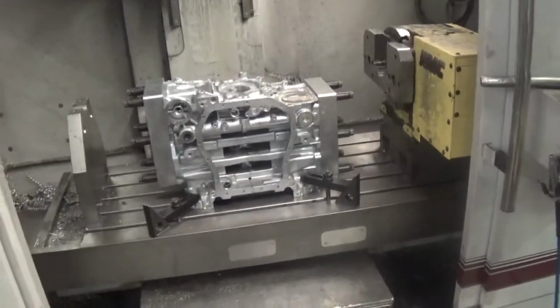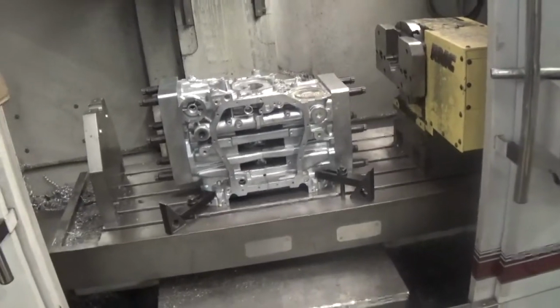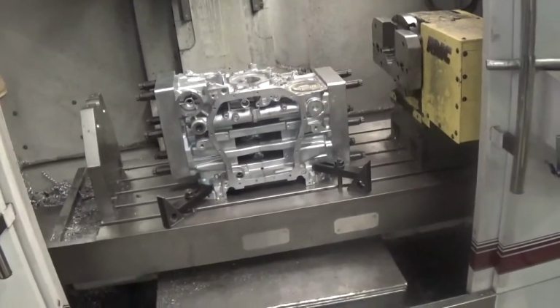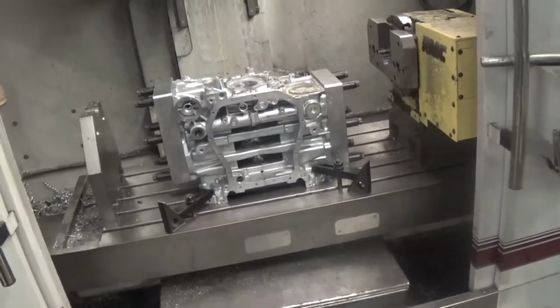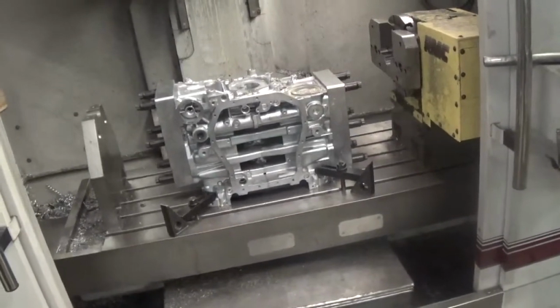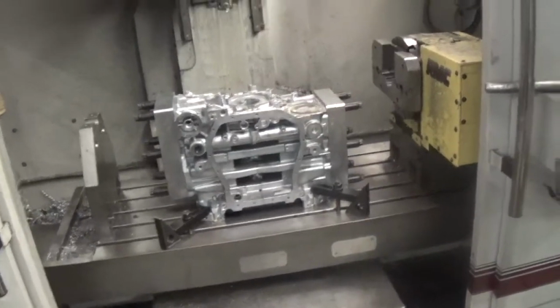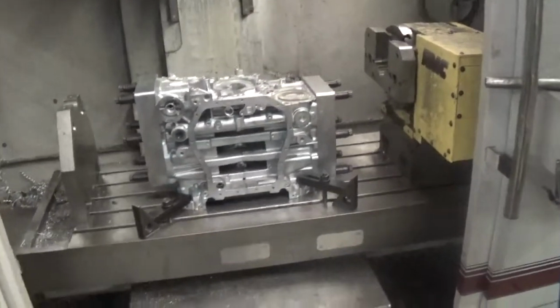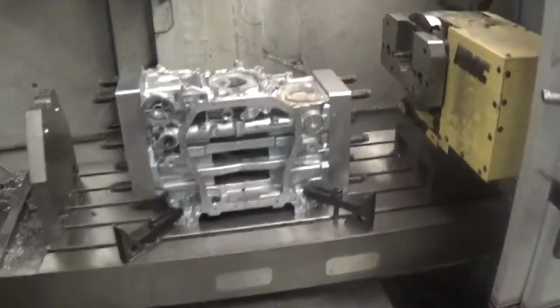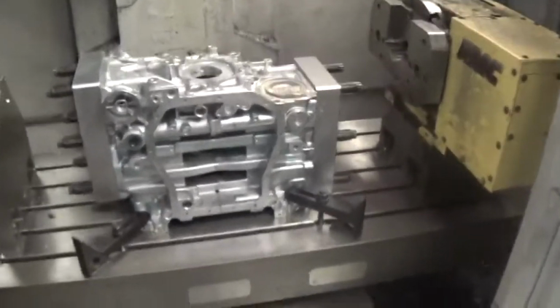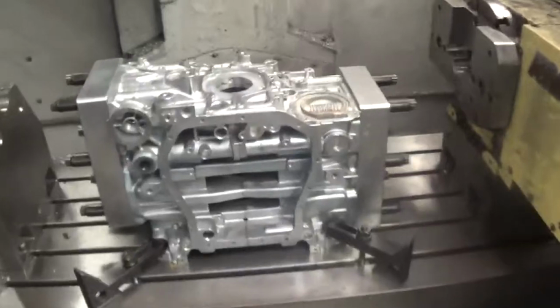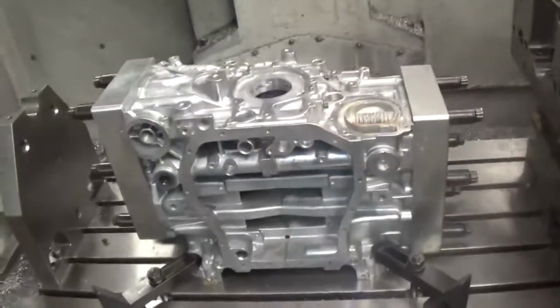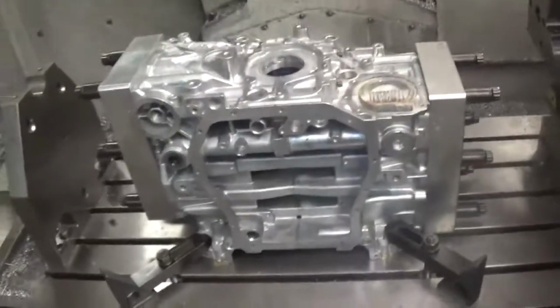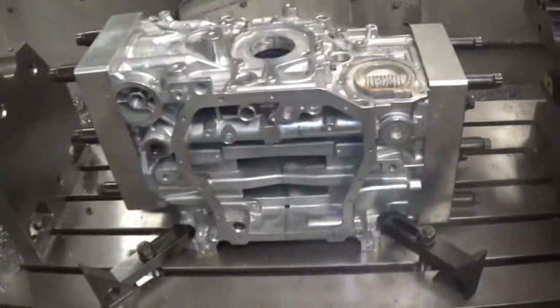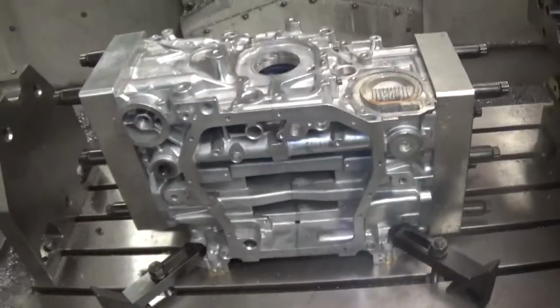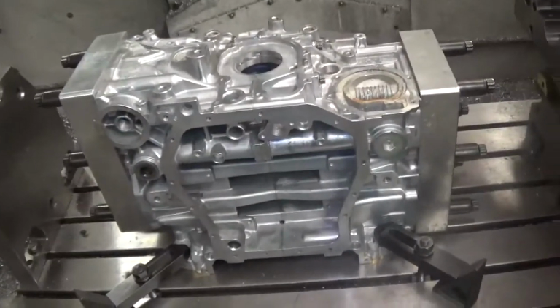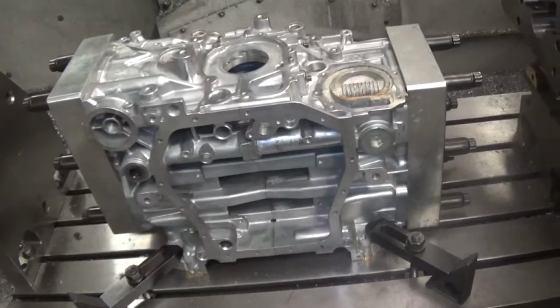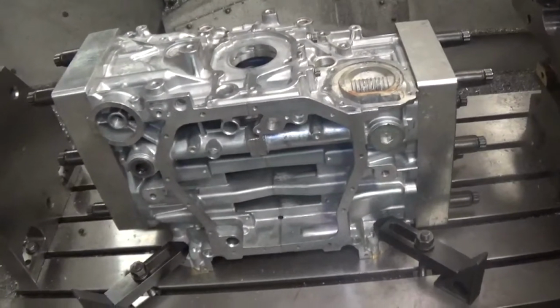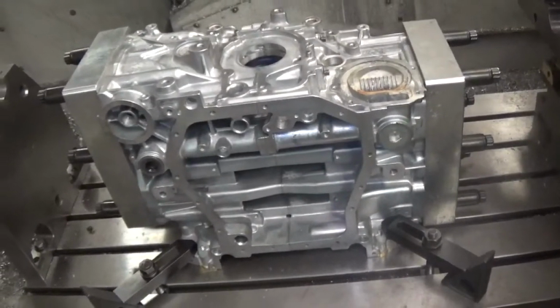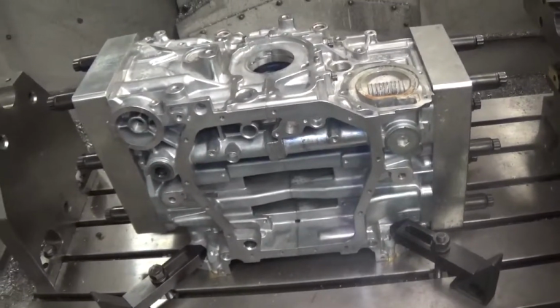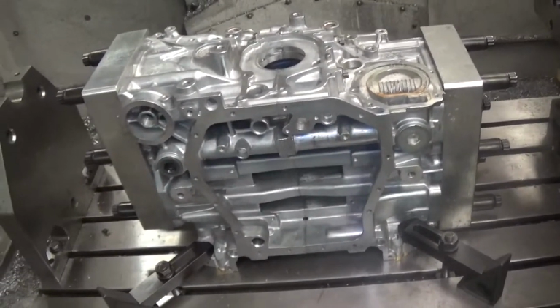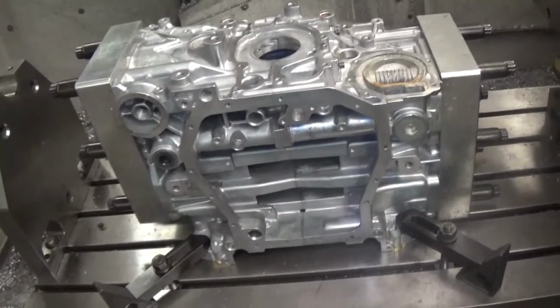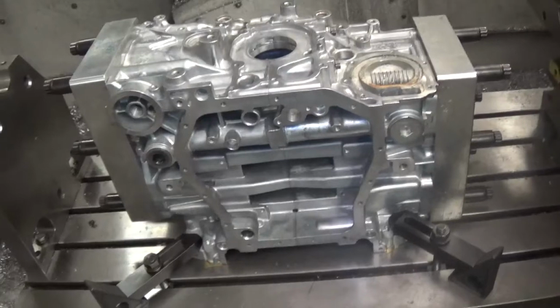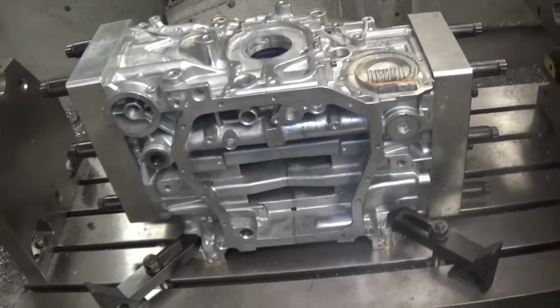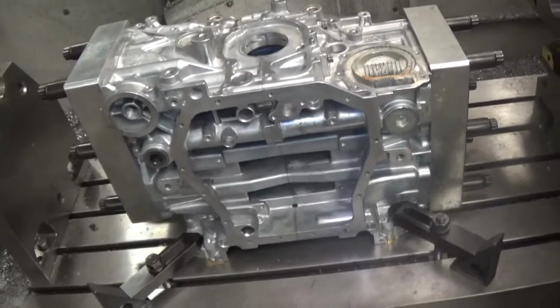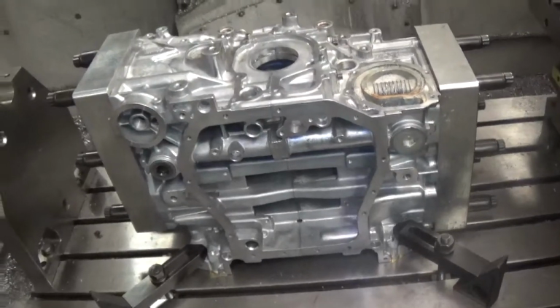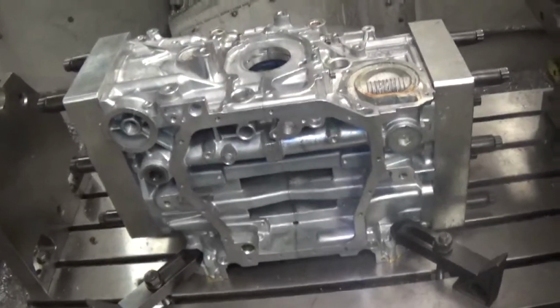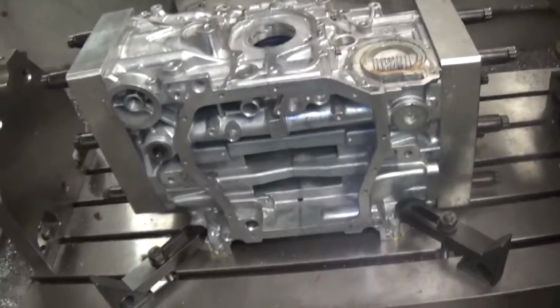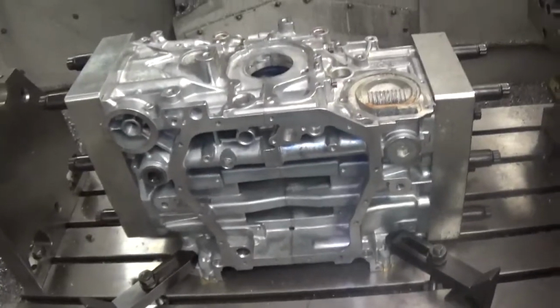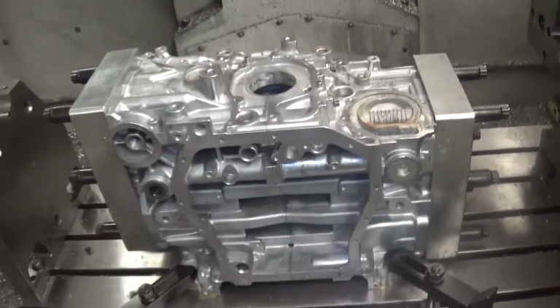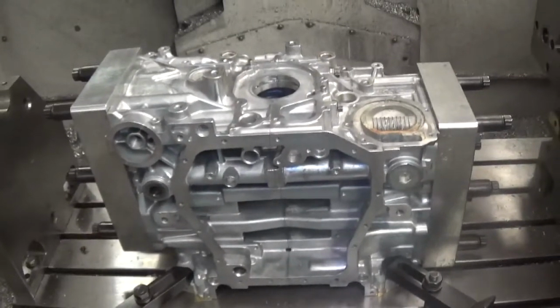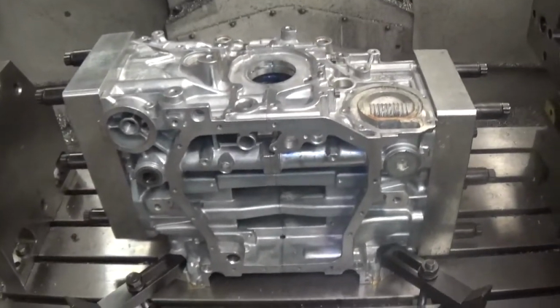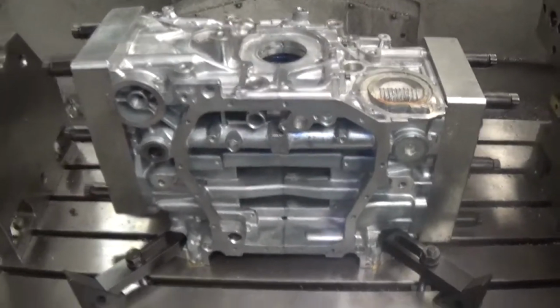In this video I just want to expand a little bit on Subaru line boring. I've got a block here that I can measure plus five thou on number four main. Number two is about three thou, so it definitely needs line boring.